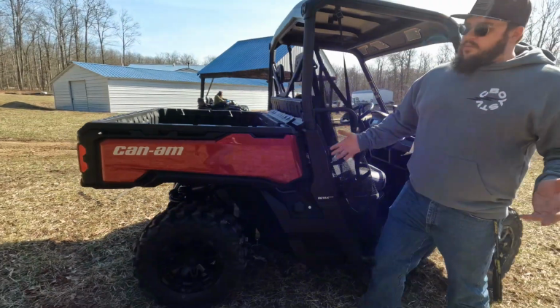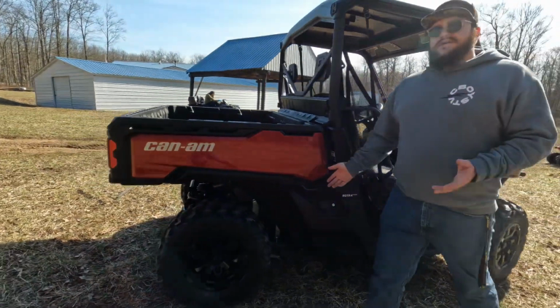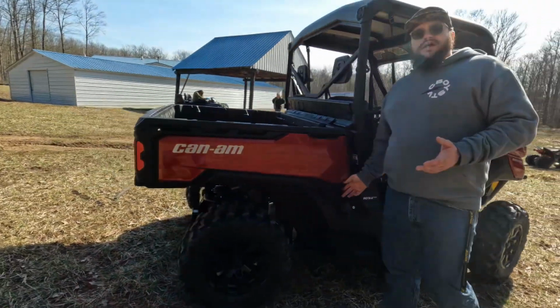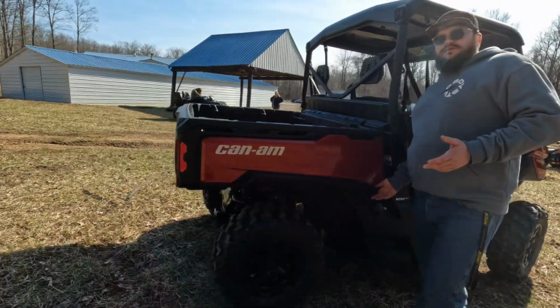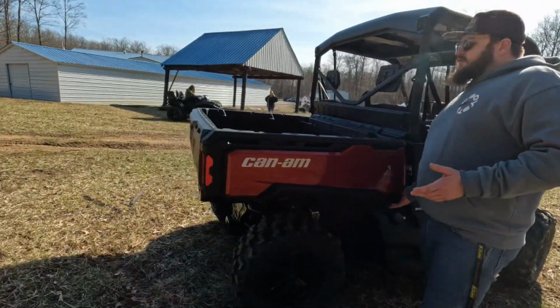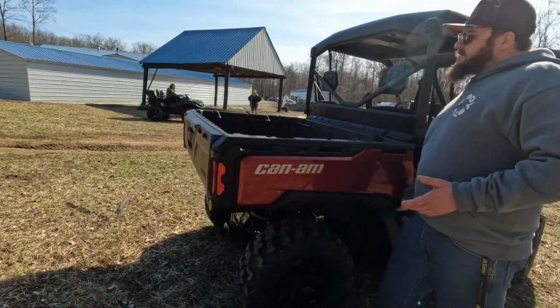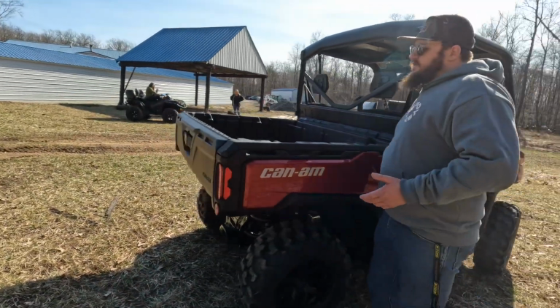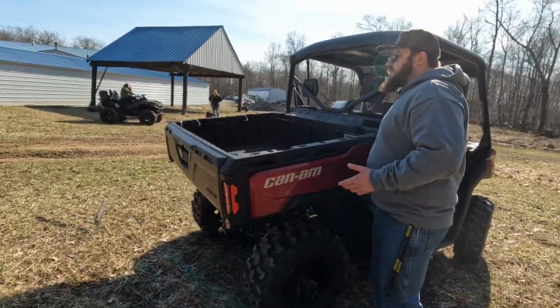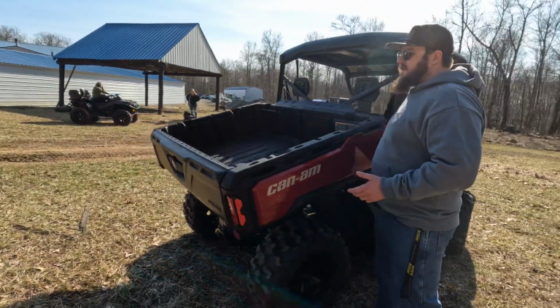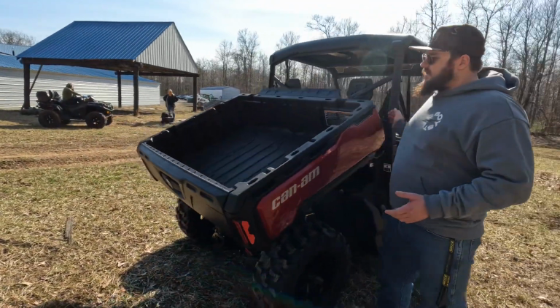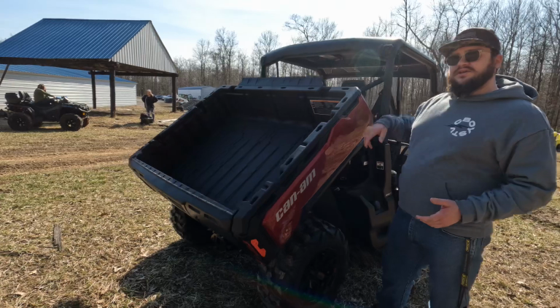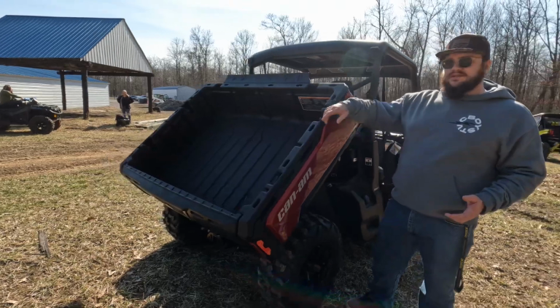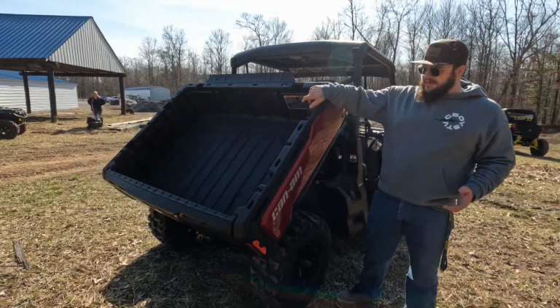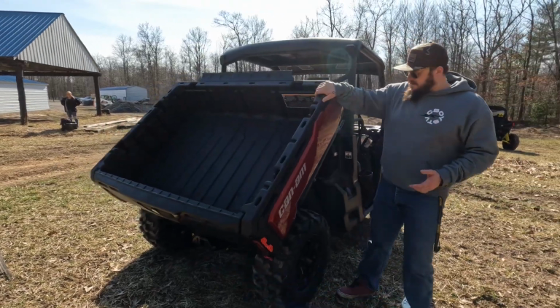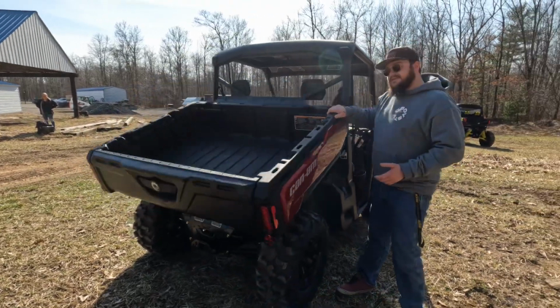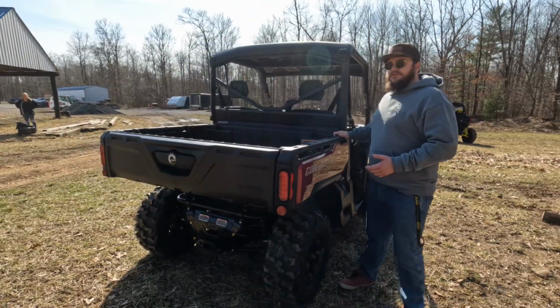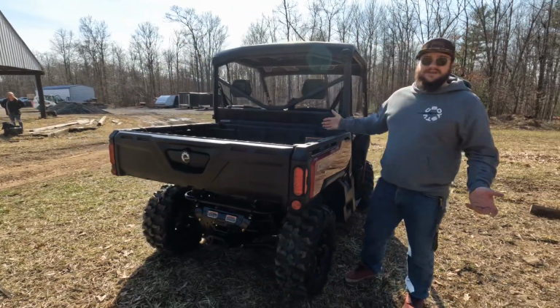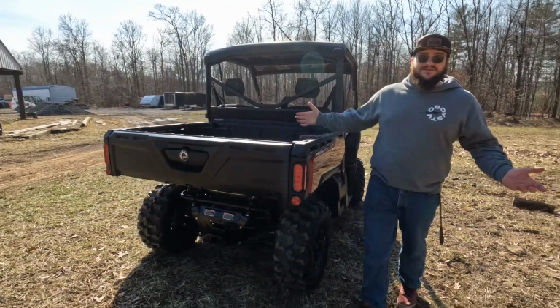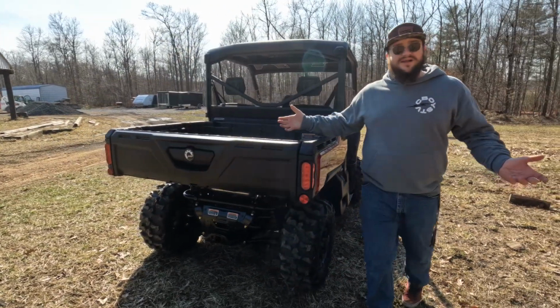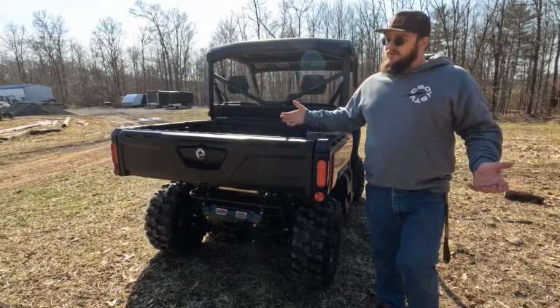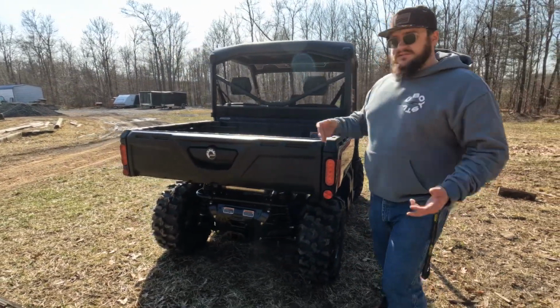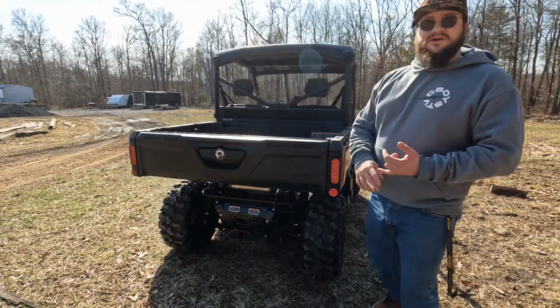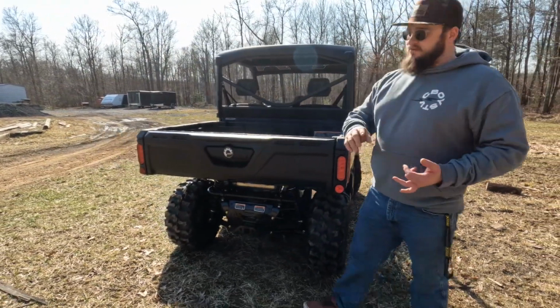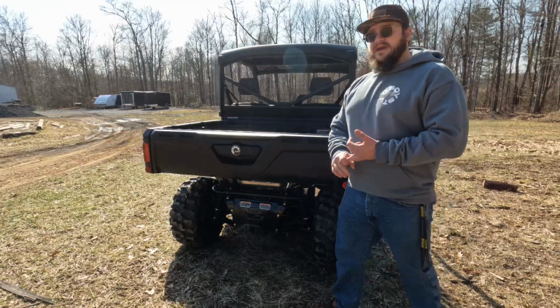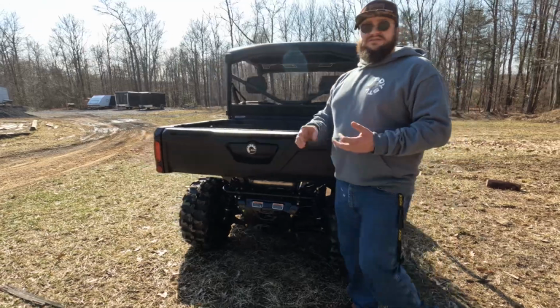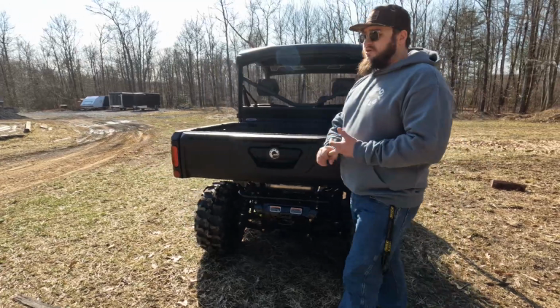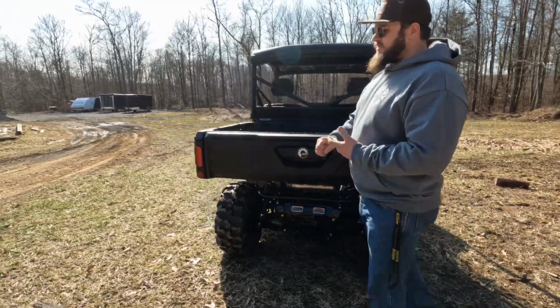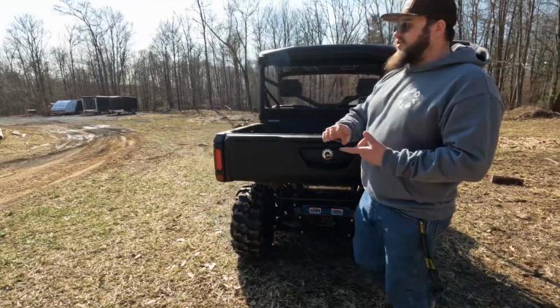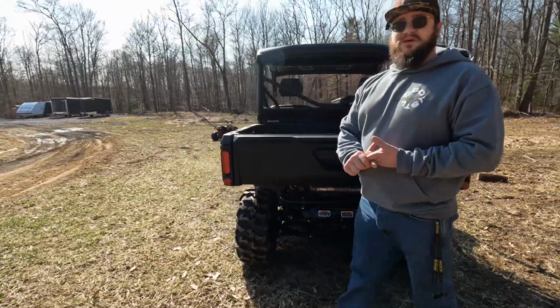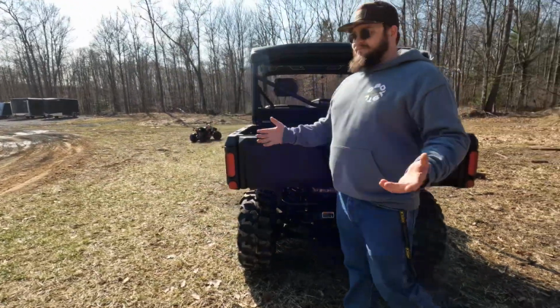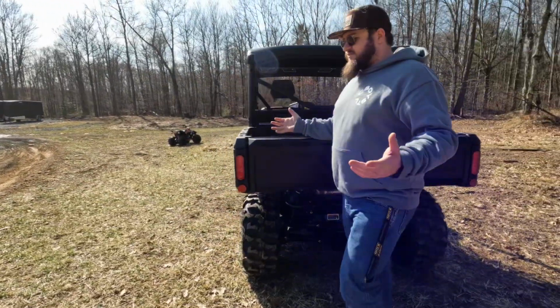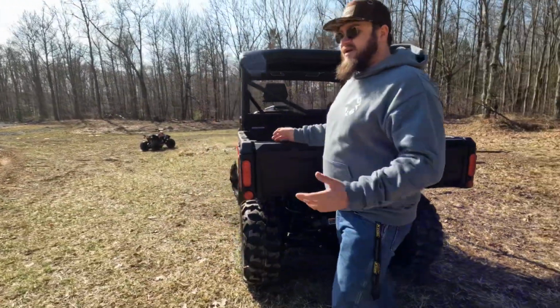Couple the tried and true suspension package with the full size hydraulic assisted dump bed and this Defender can really handle anything you can throw at it — whether it's work, whether it's play, it's on the farm, it's on your own property — doesn't really matter.